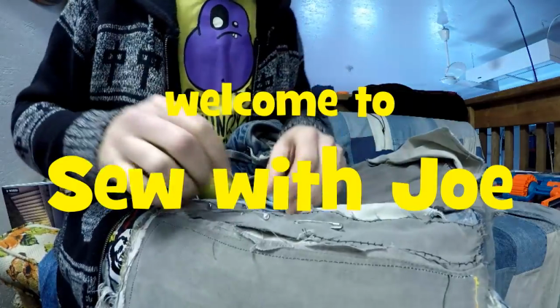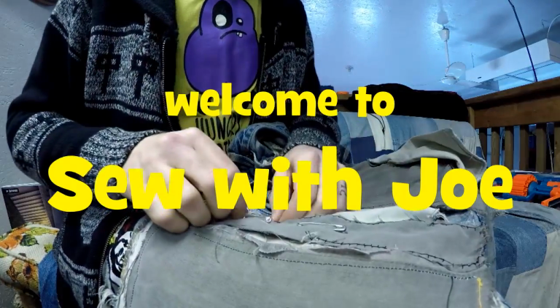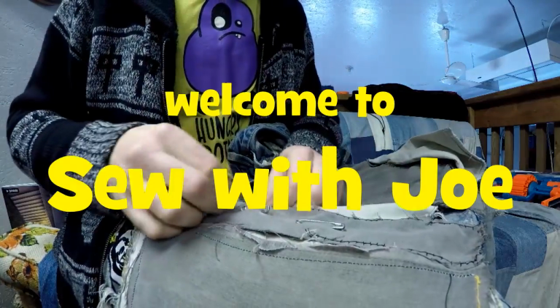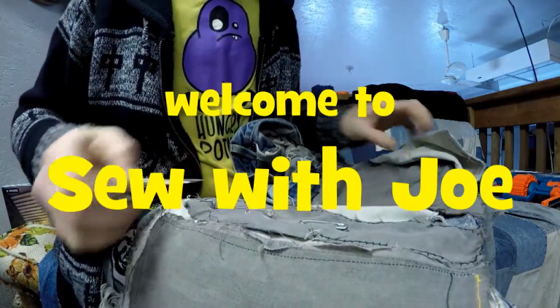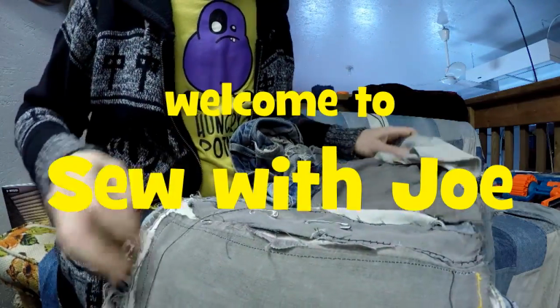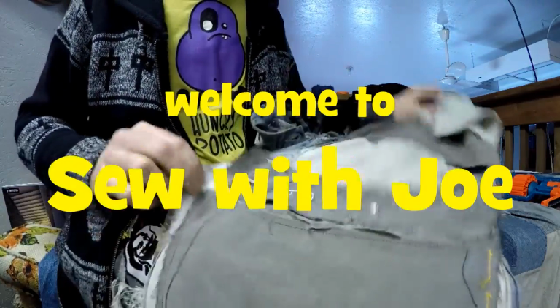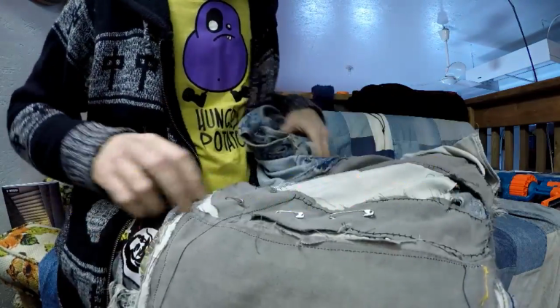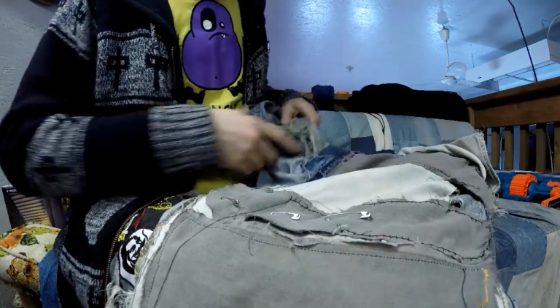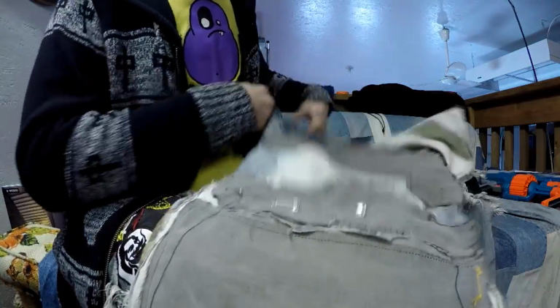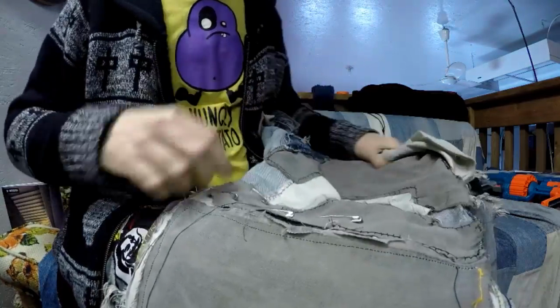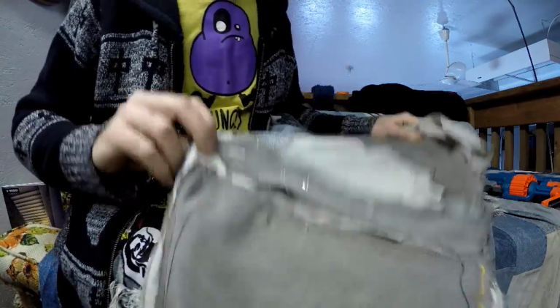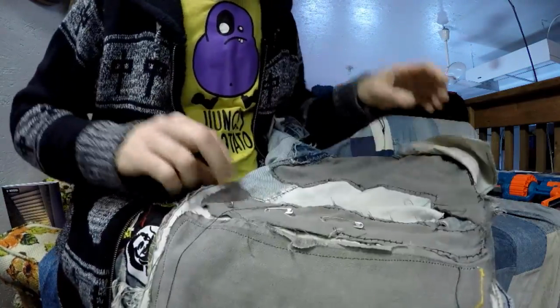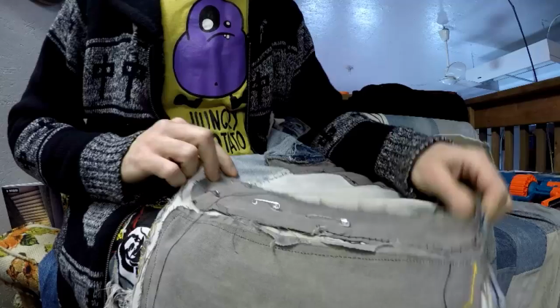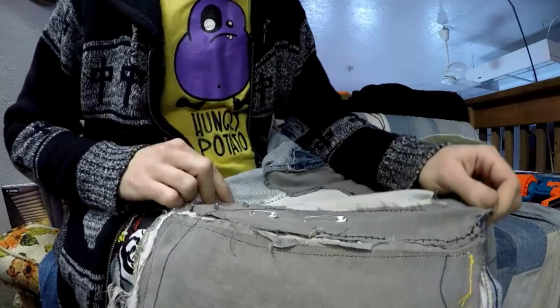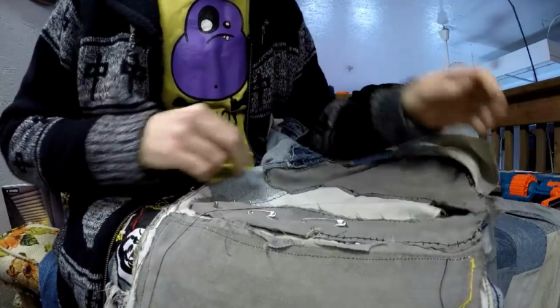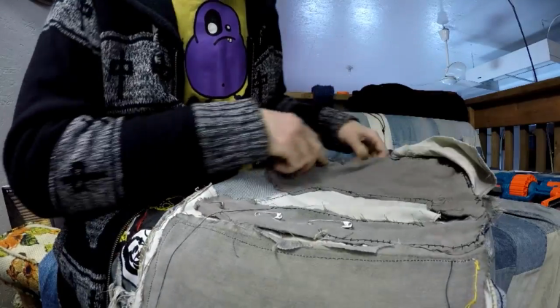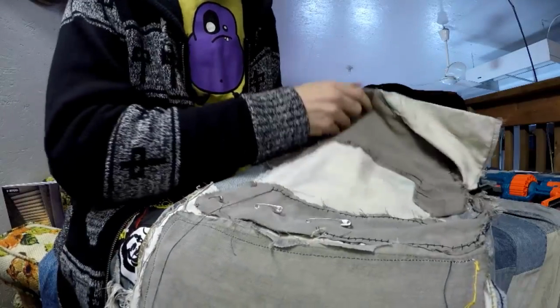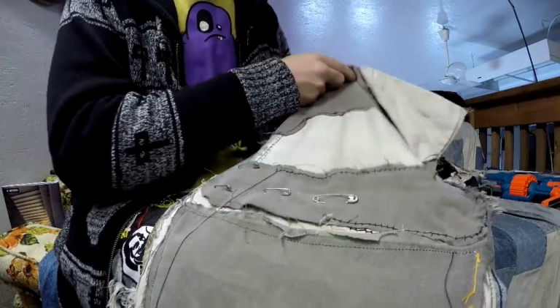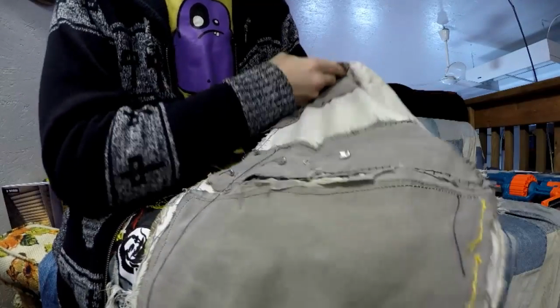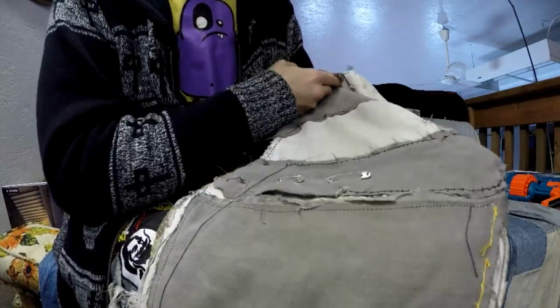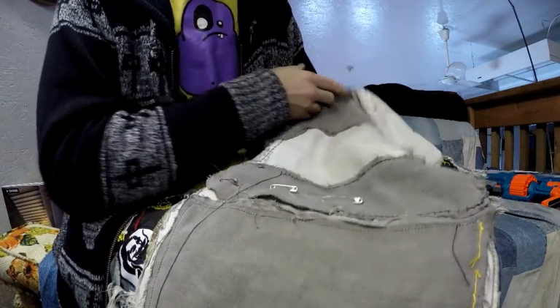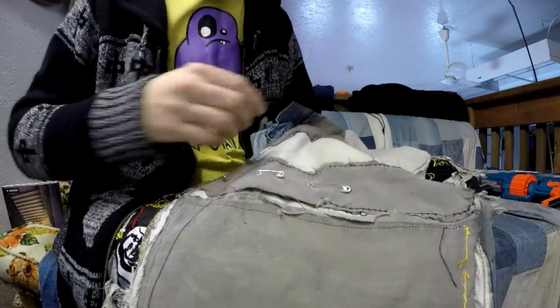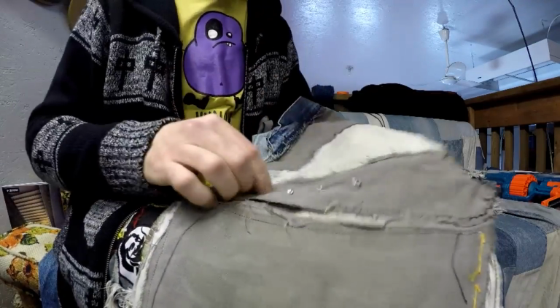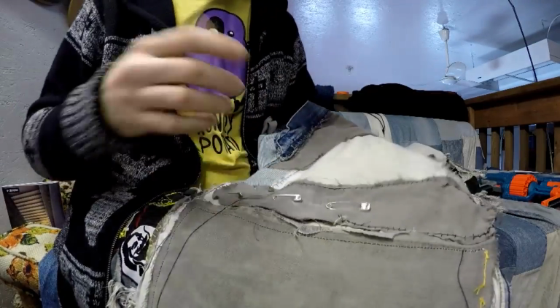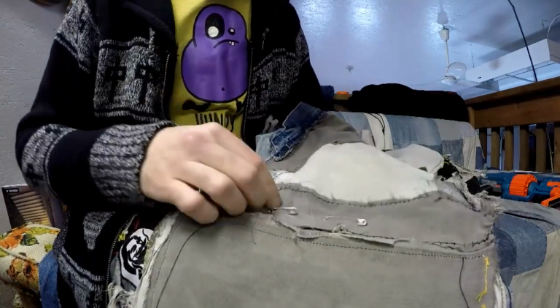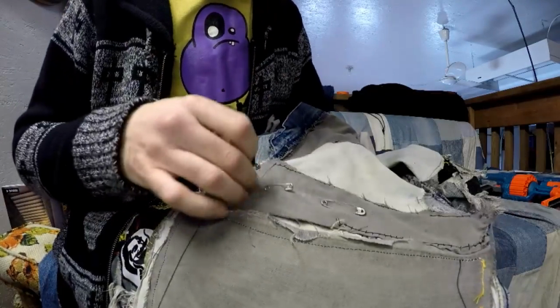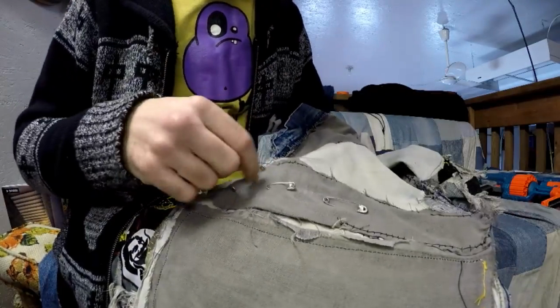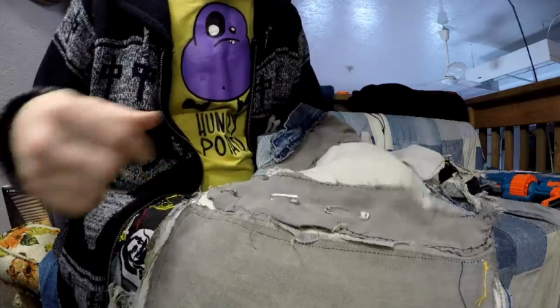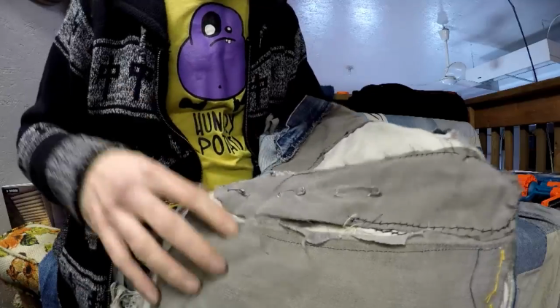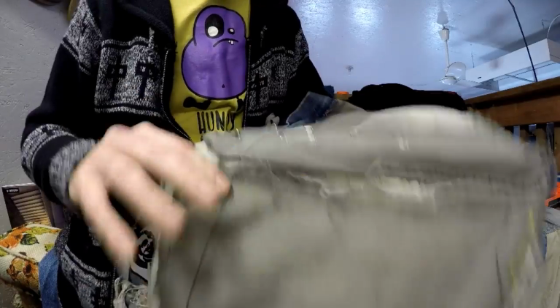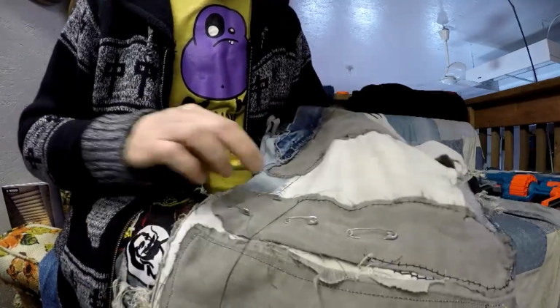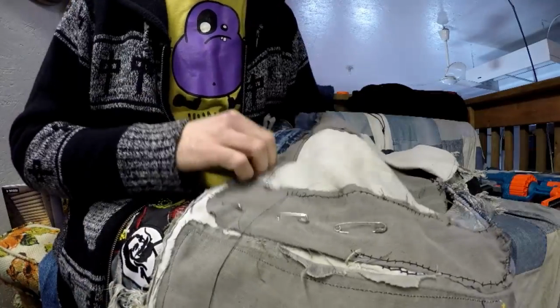Hey everybody, welcome to Sew with Joe. Today we're picking up where we left off last time, working on my thigh patch on my 20-plus-year-old pair of jeans. Let's get into it.